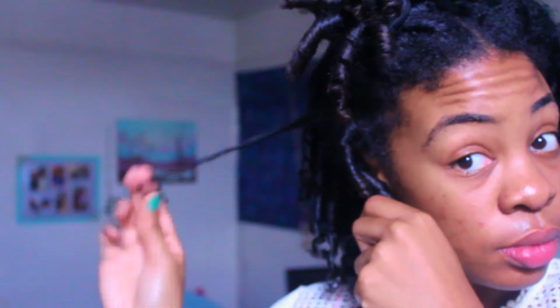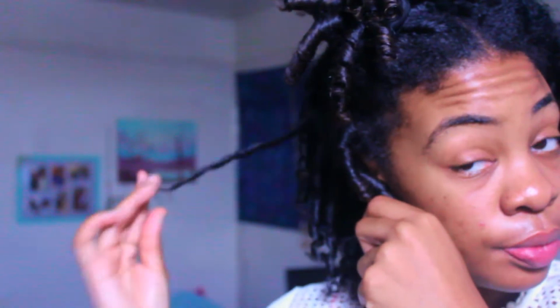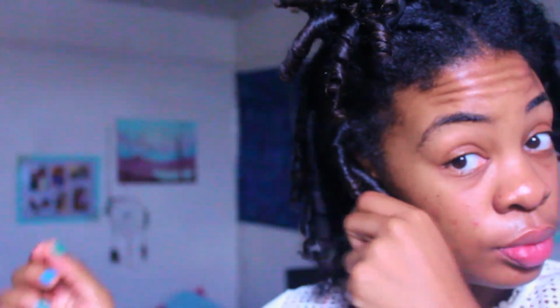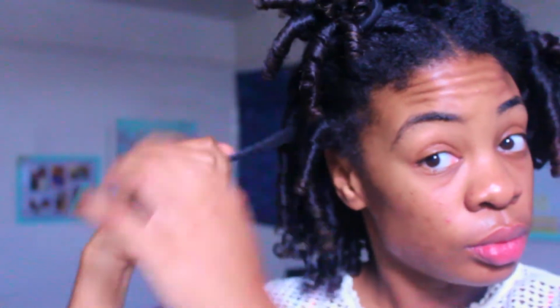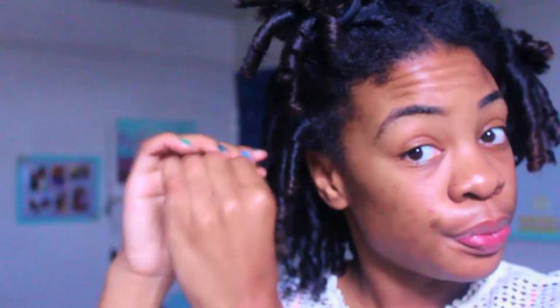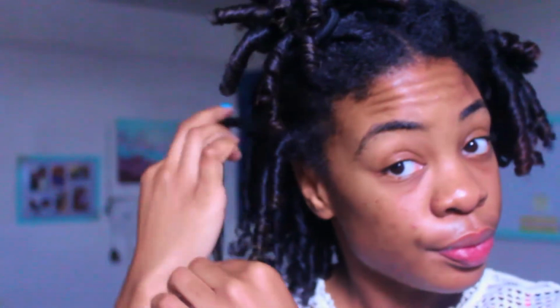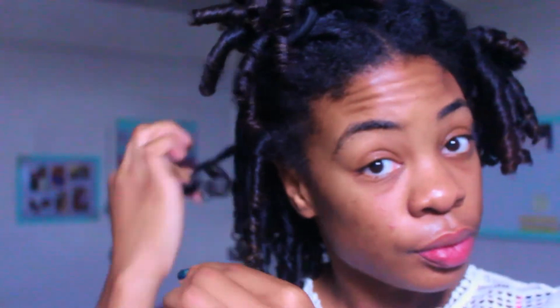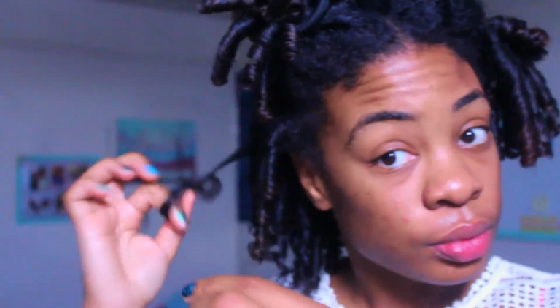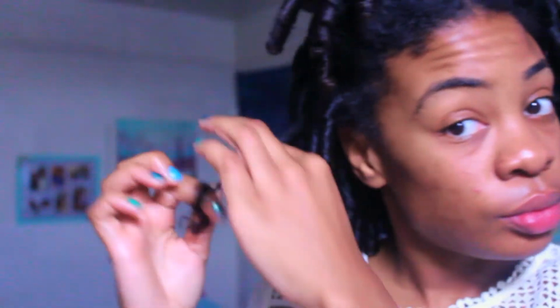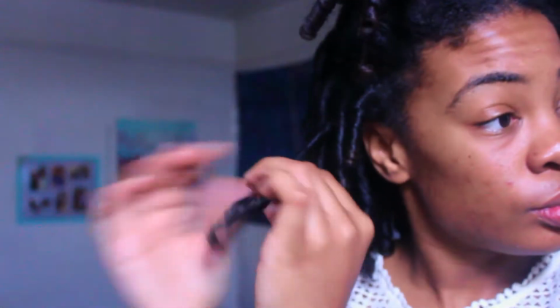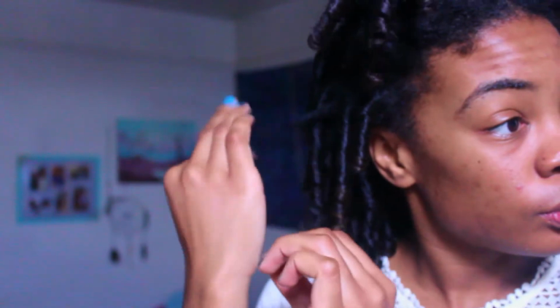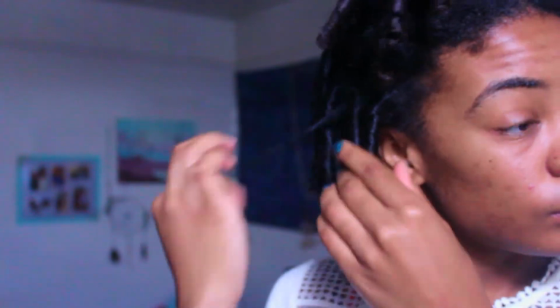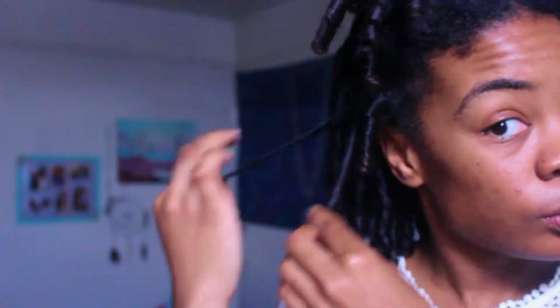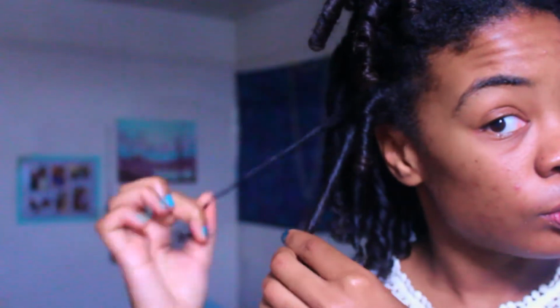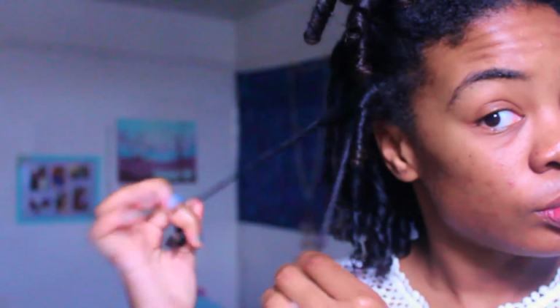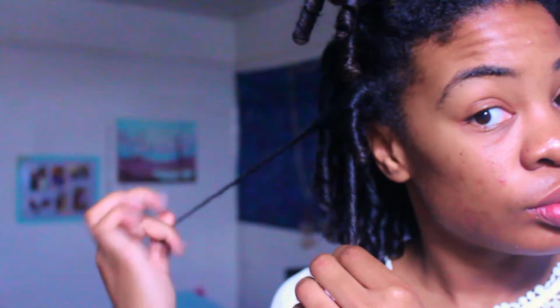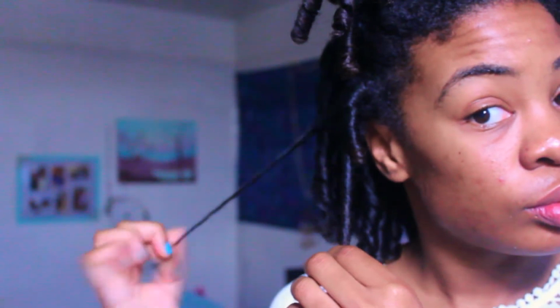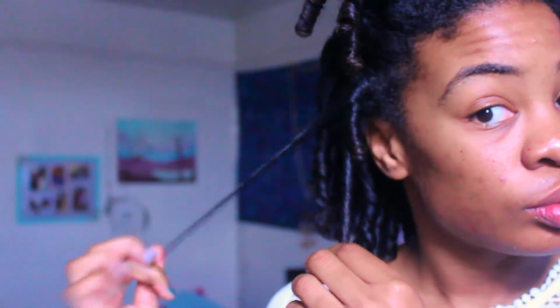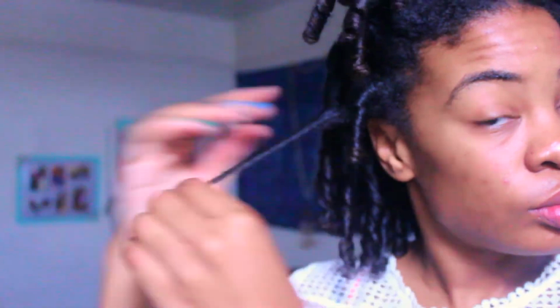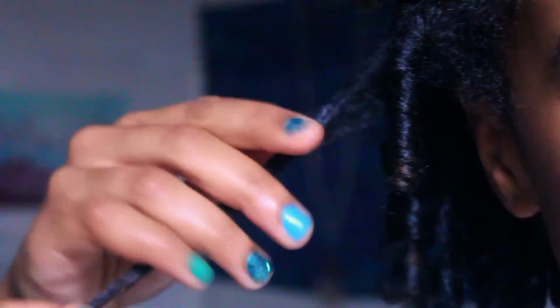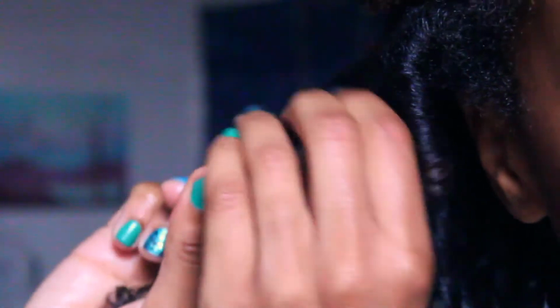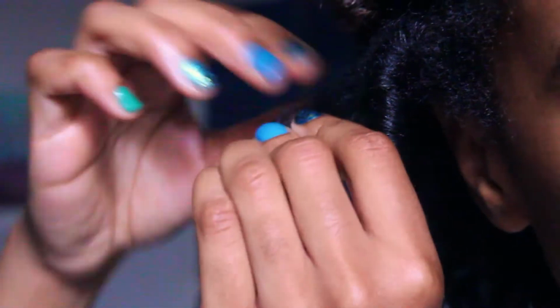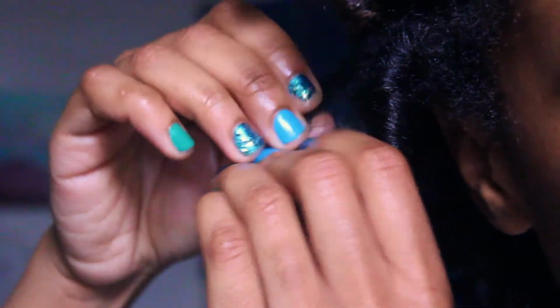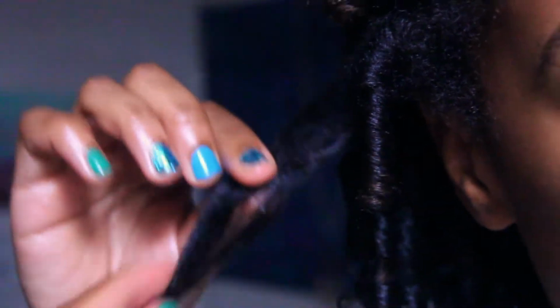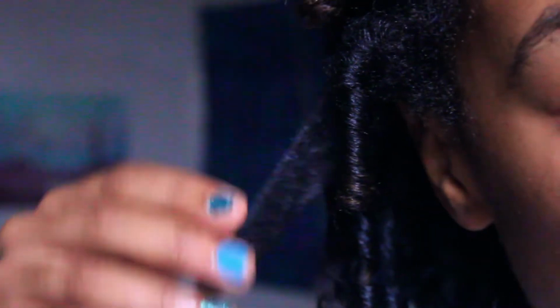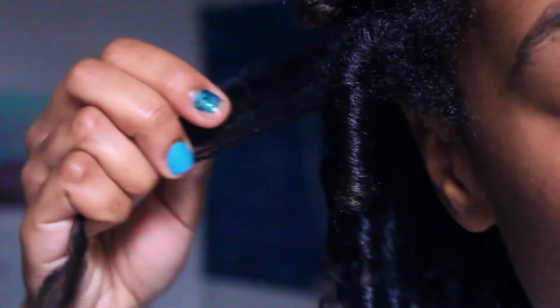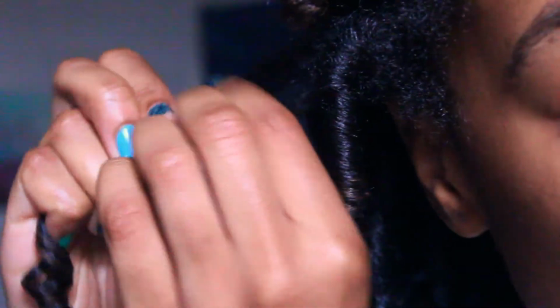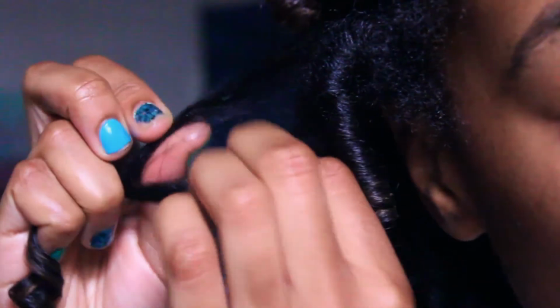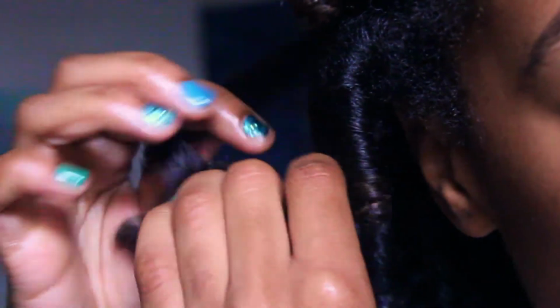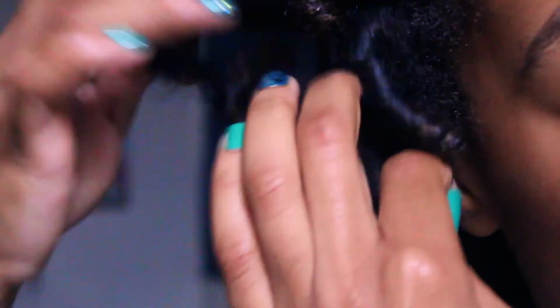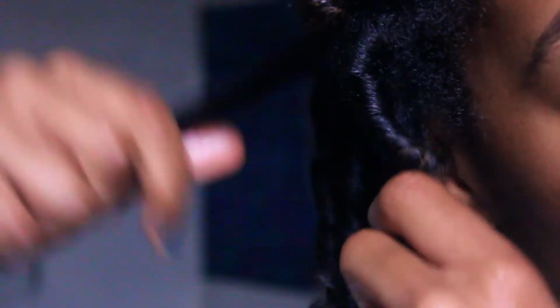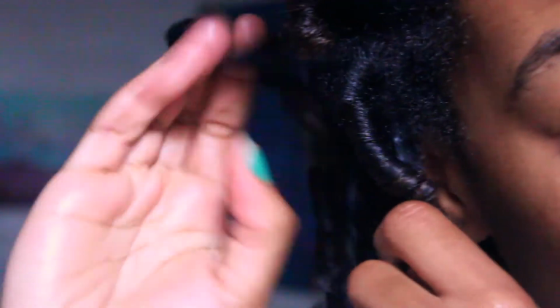What I do is I take each curl and I divide it in two or three sections. All I do is twist it a little the opposite way, pull apart the hair, and twirl it around my fingers.